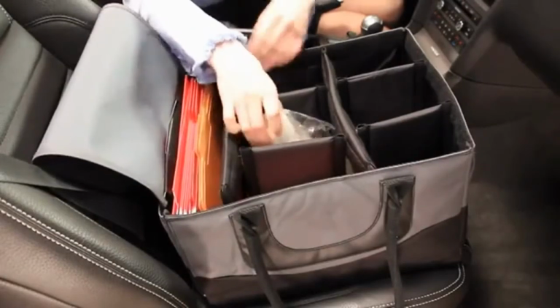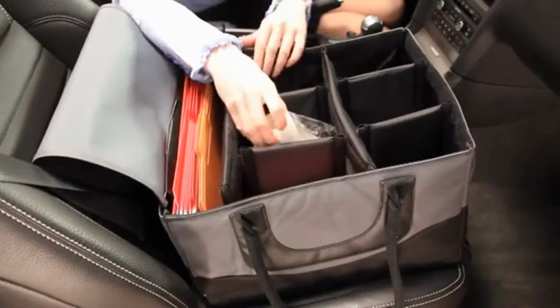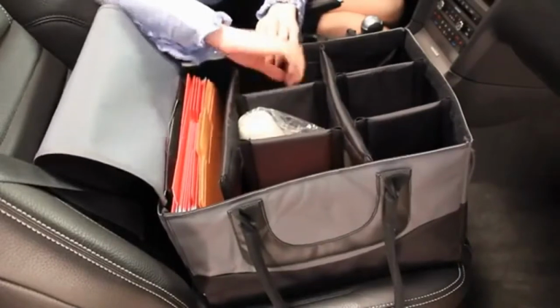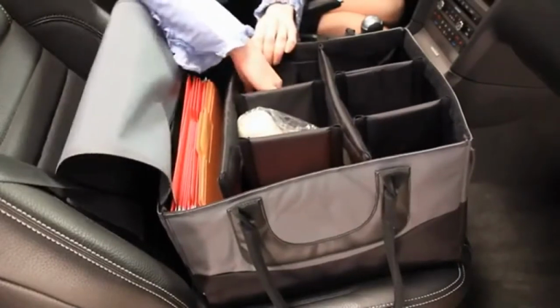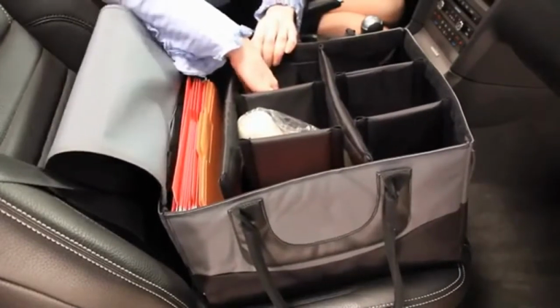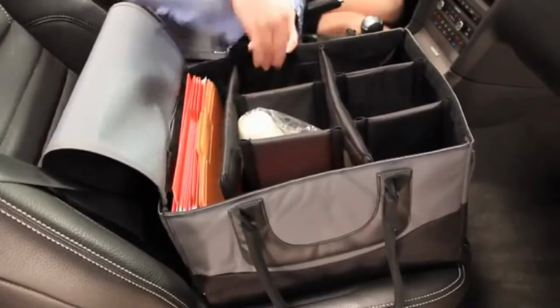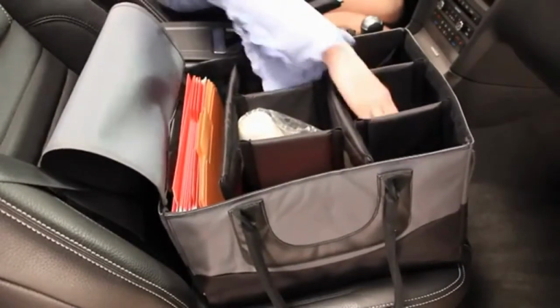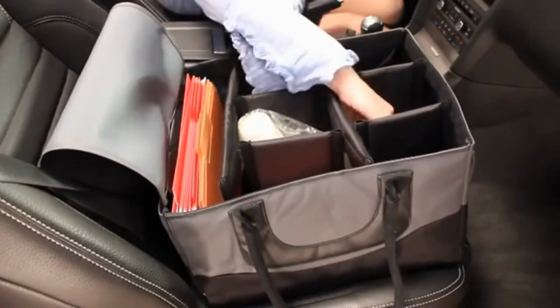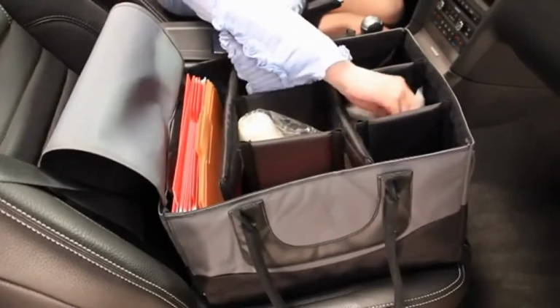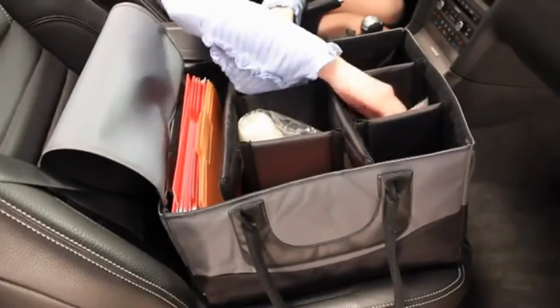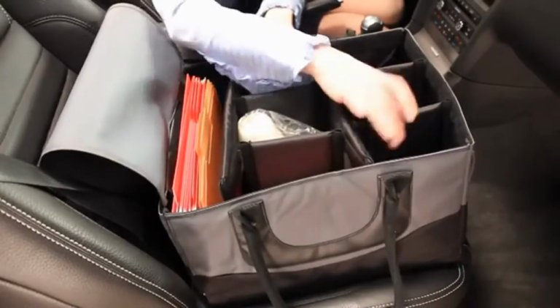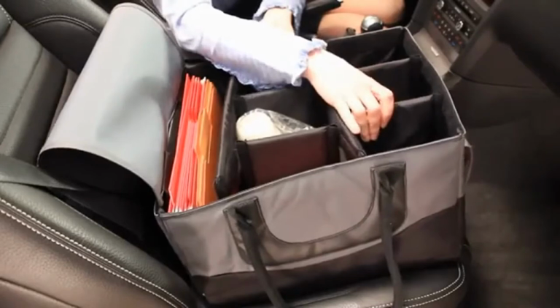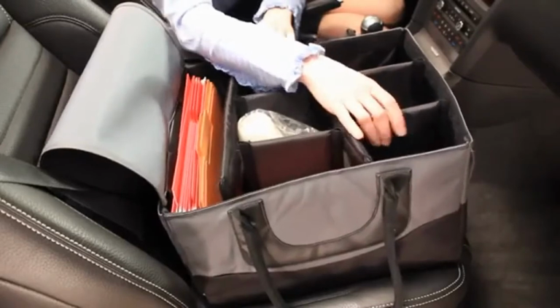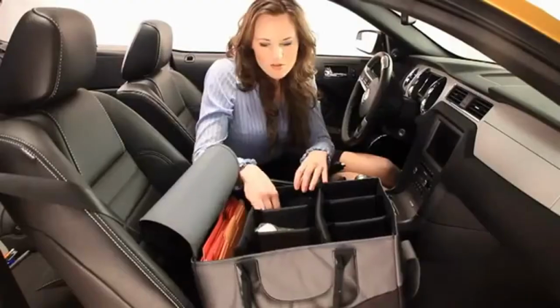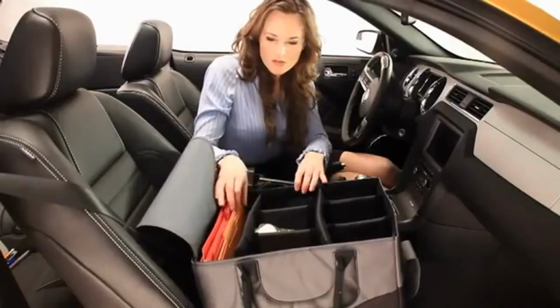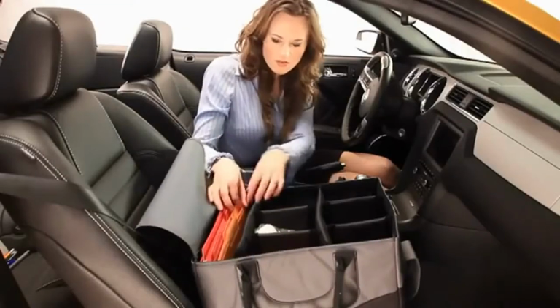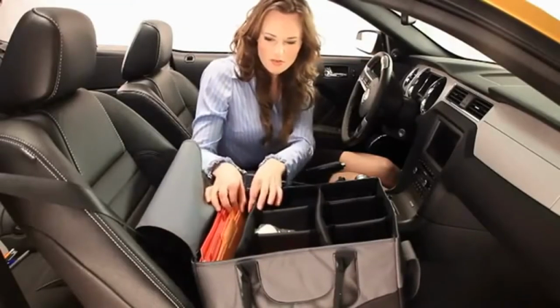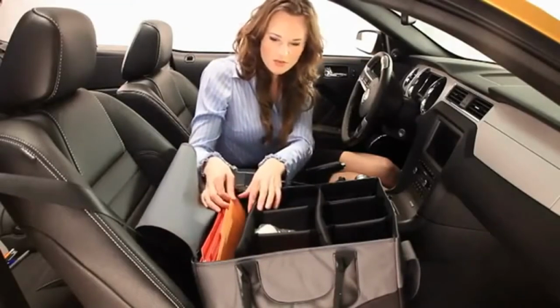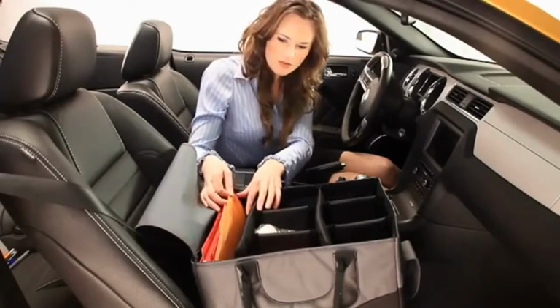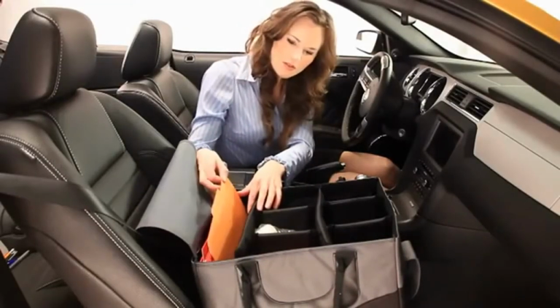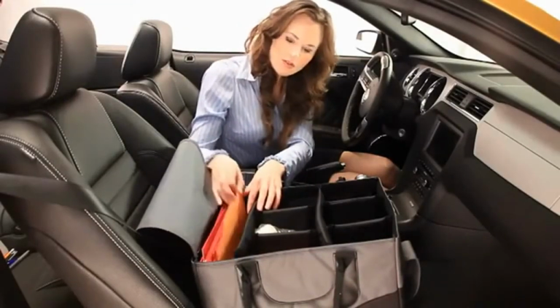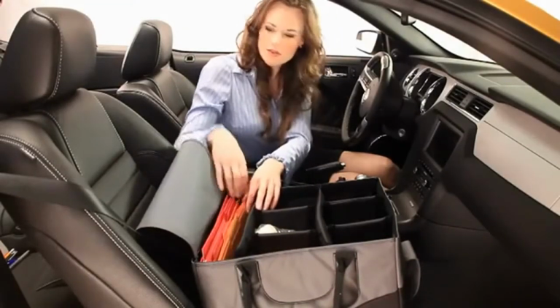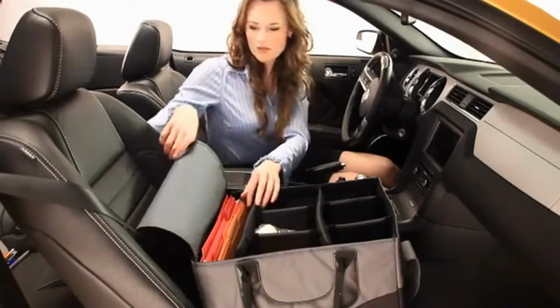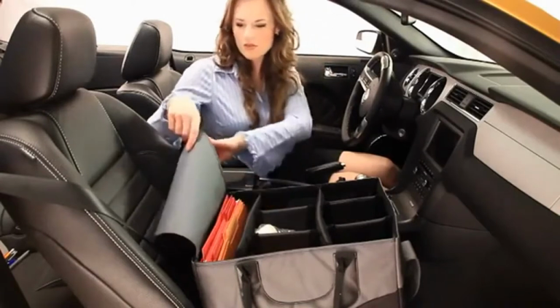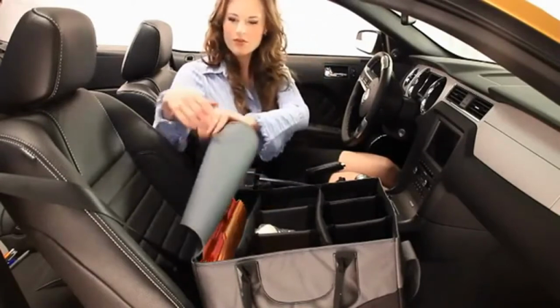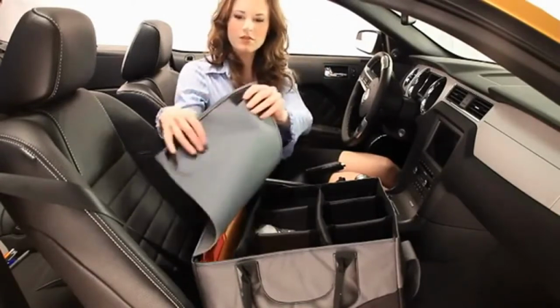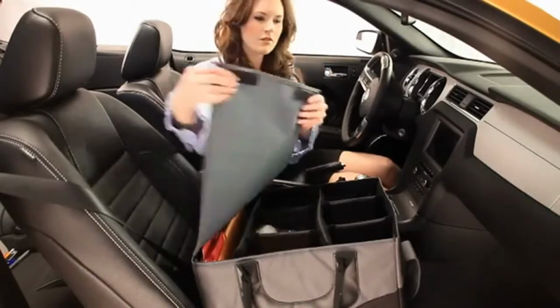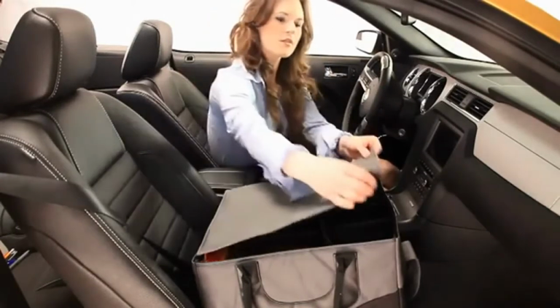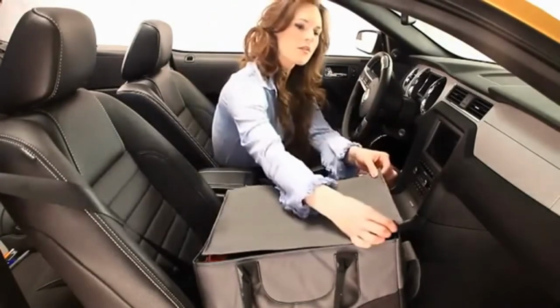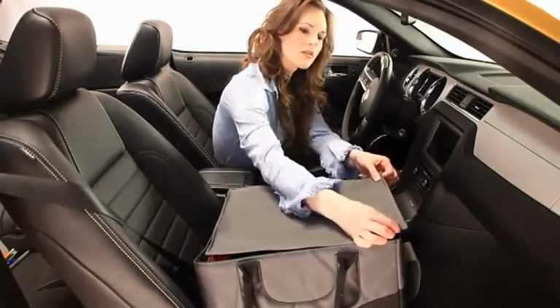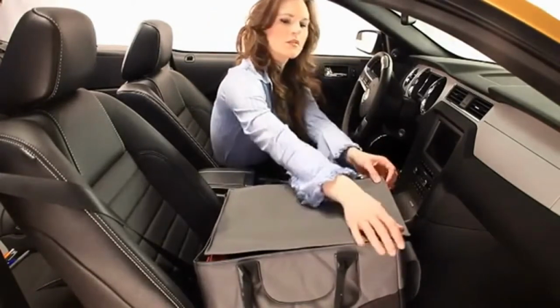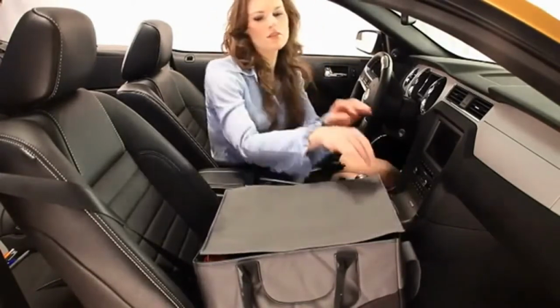Inside the File Tote there are six adjustable dividers that have over 34 separate configurations, offering a customized storage solution while on the road. The rigid design of the inner plastic walls keeps the File Tote standing upright at all times, creating an ideal solution for storage in the front seat or in the trunk.